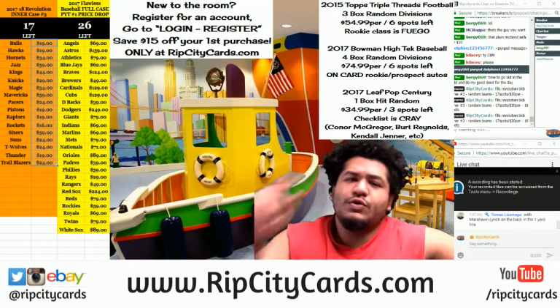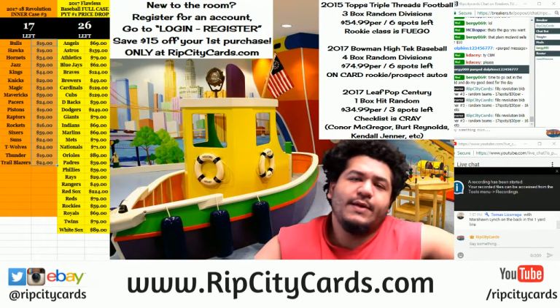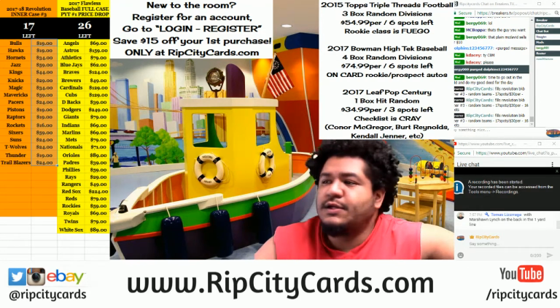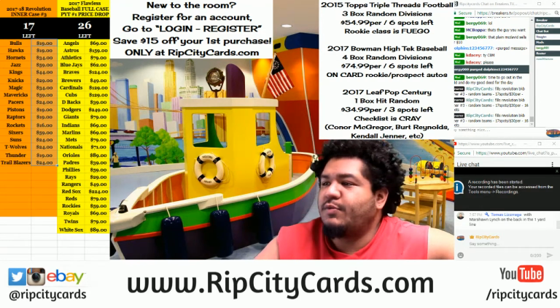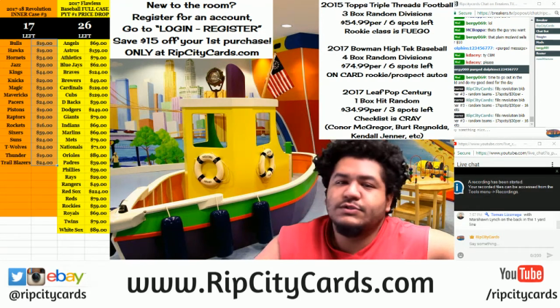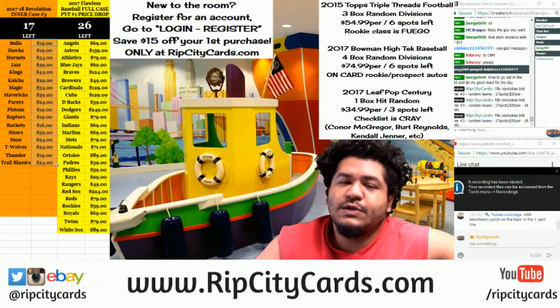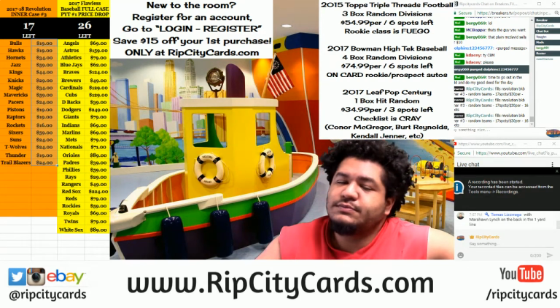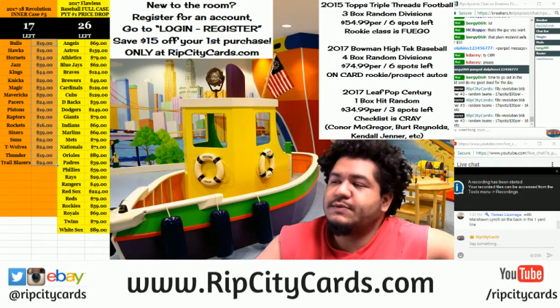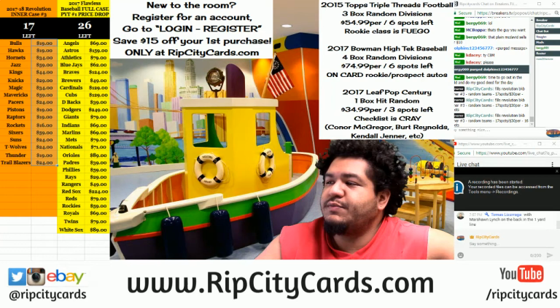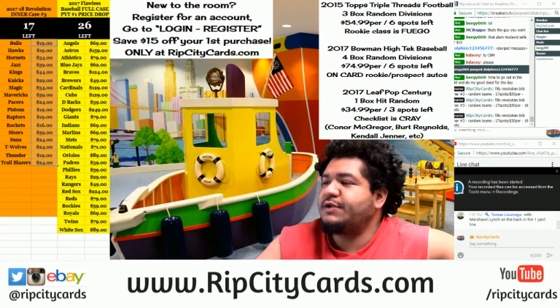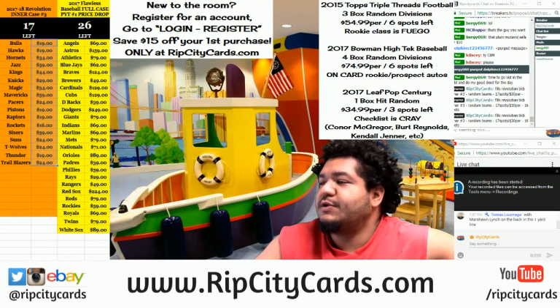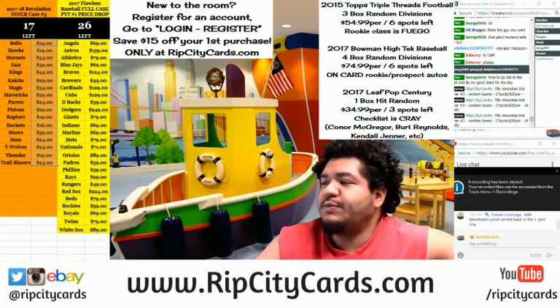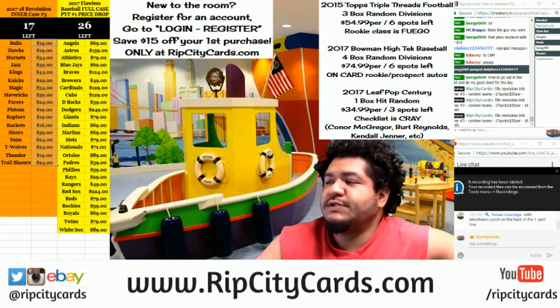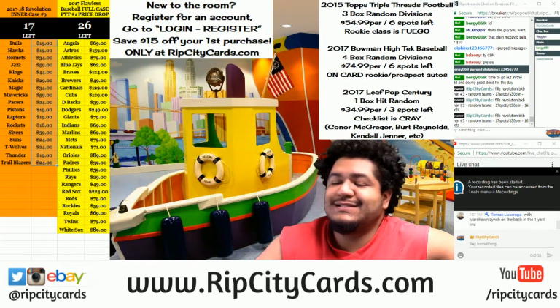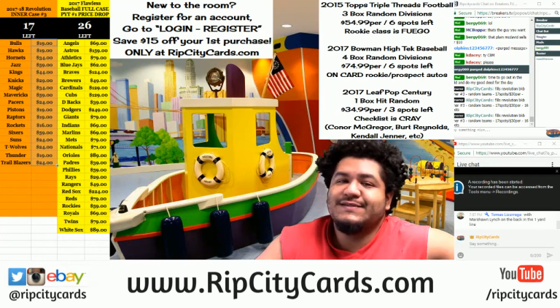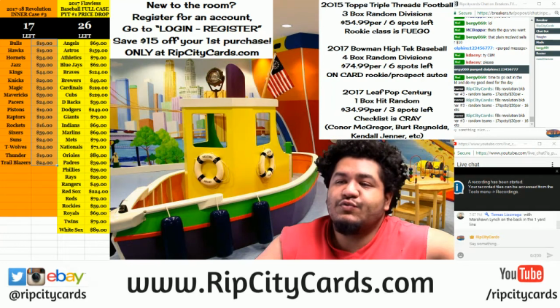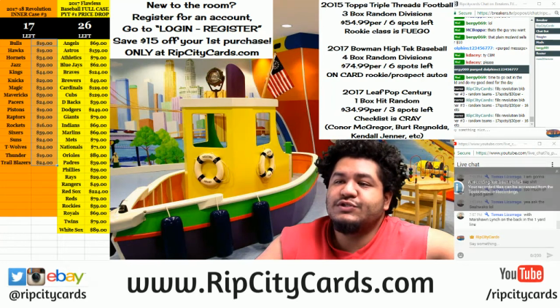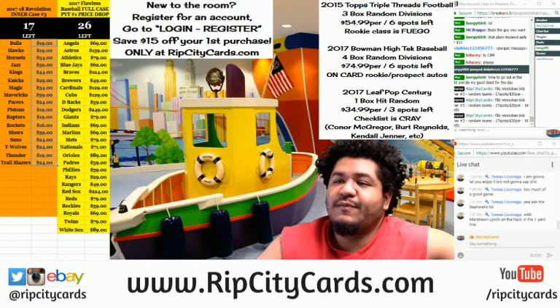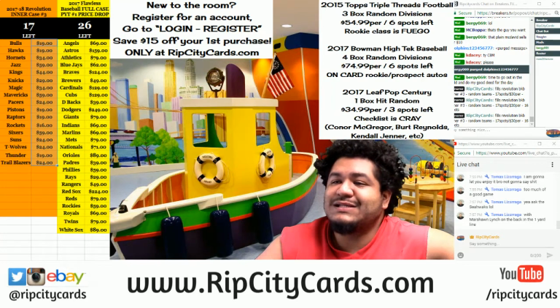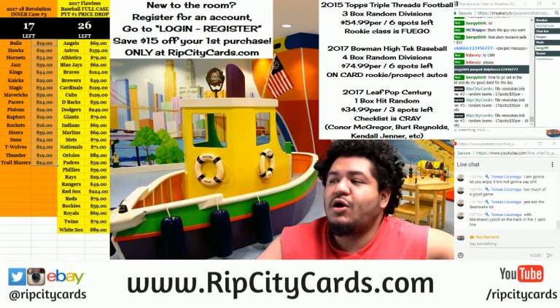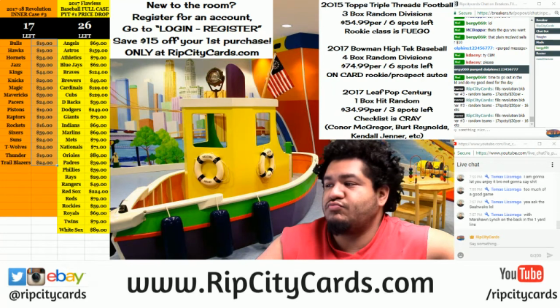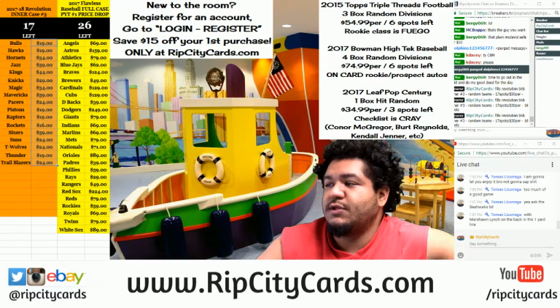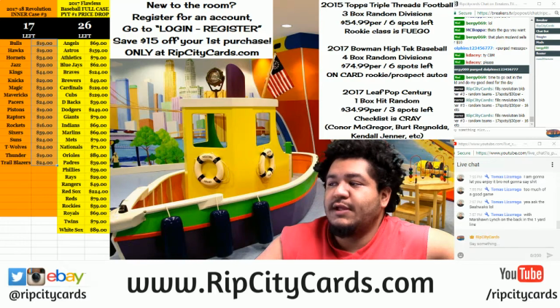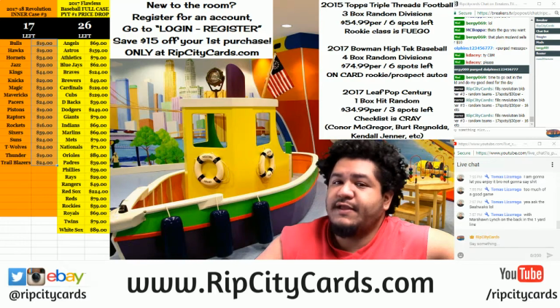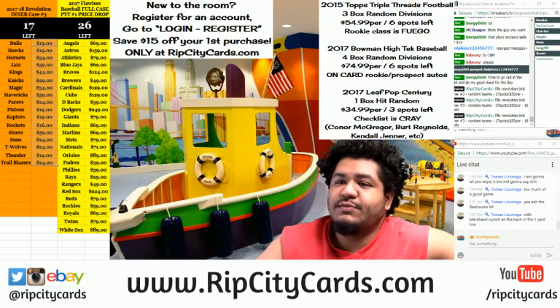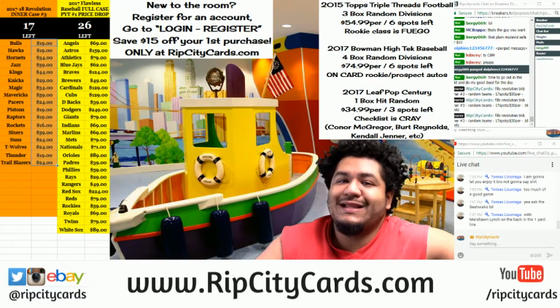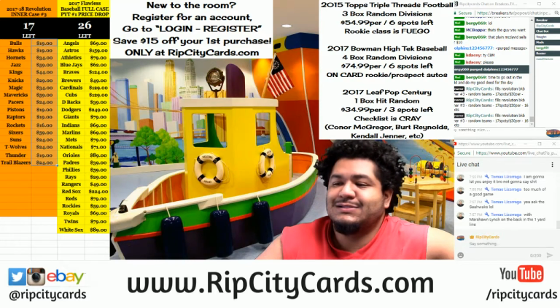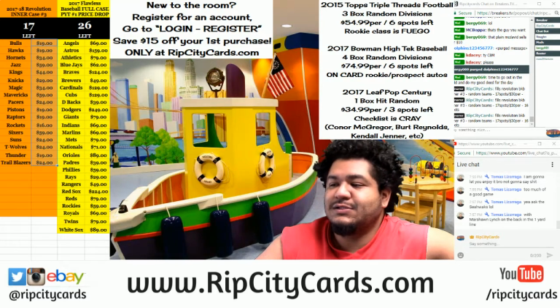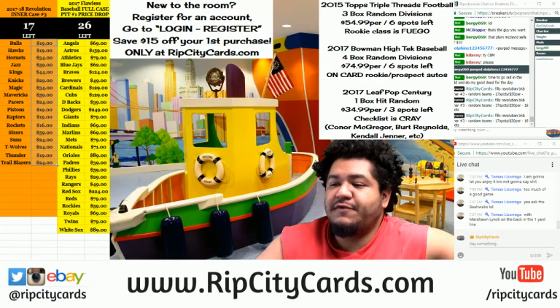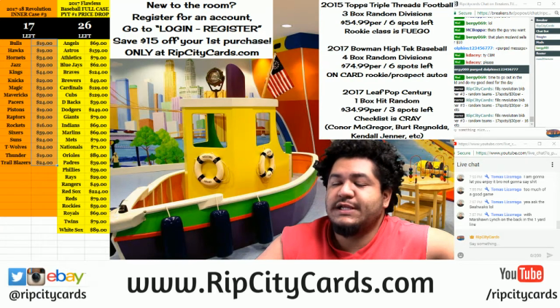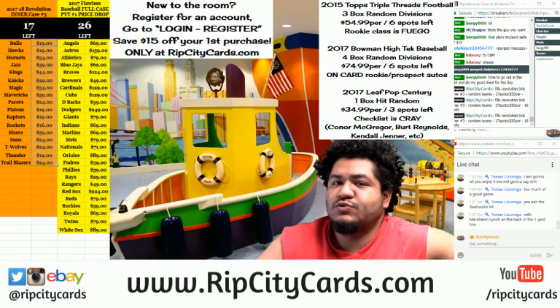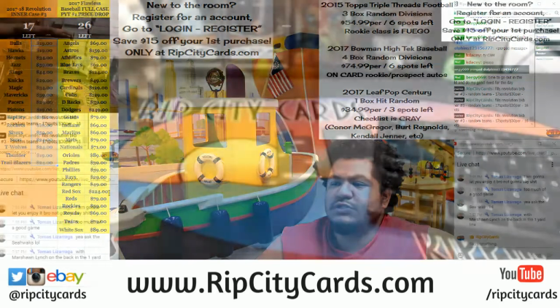What up everybody, Cardboard Moses with you. Welcome, time to do another break. We're gonna be doing 2016-17 Grand Reserve basketball half case break number eight, coming out of a fresh case. Let's do it.